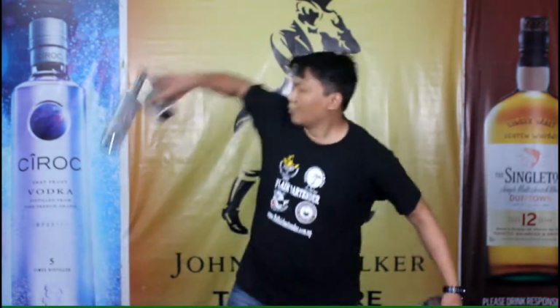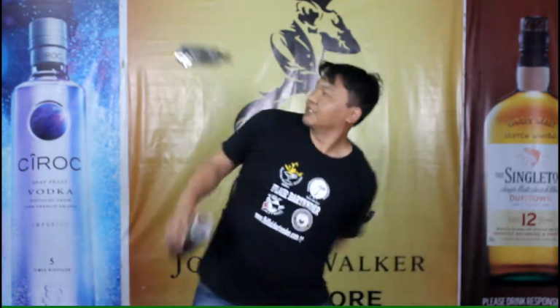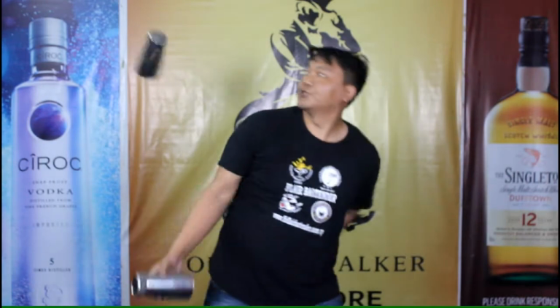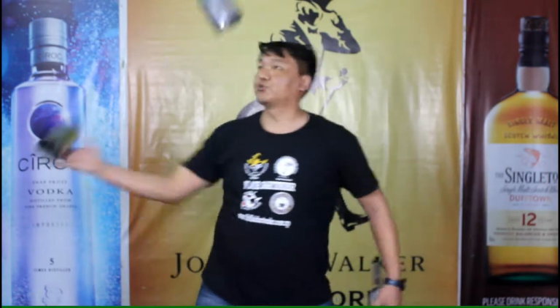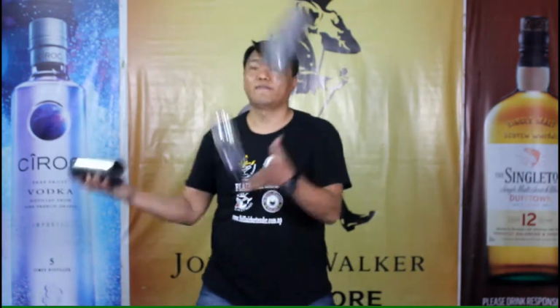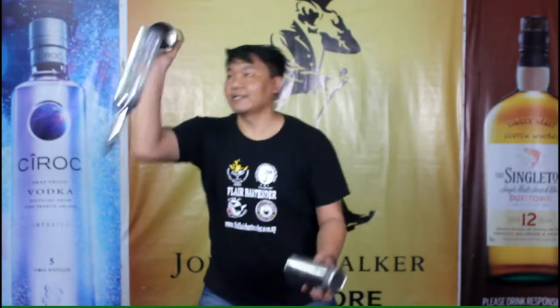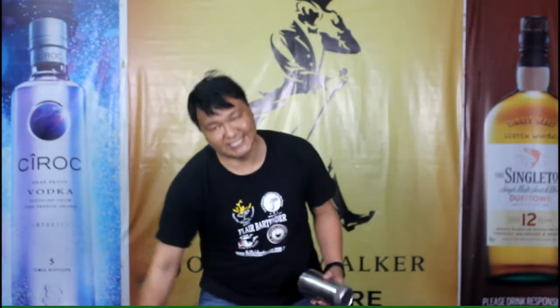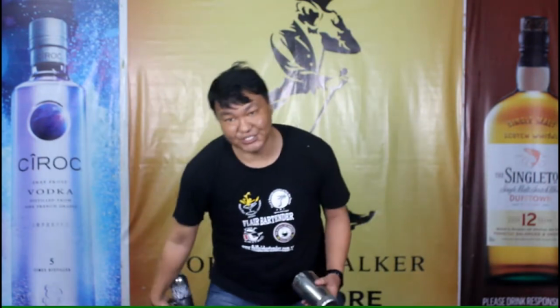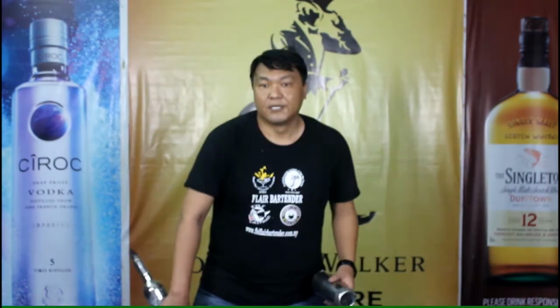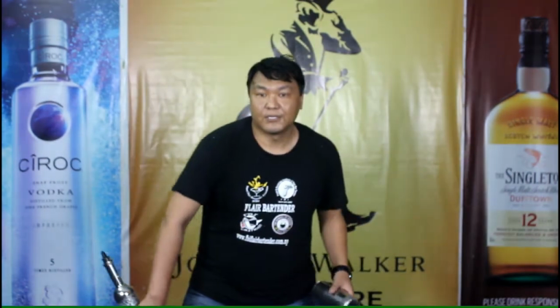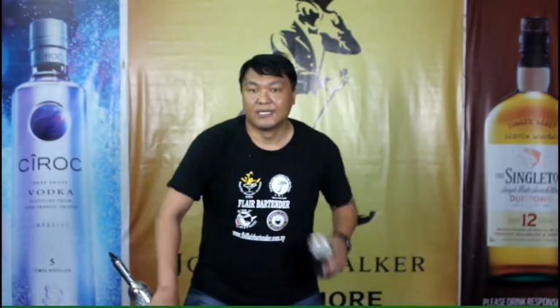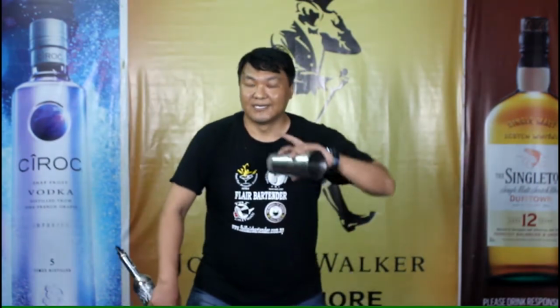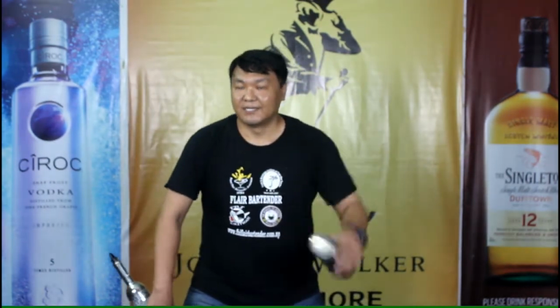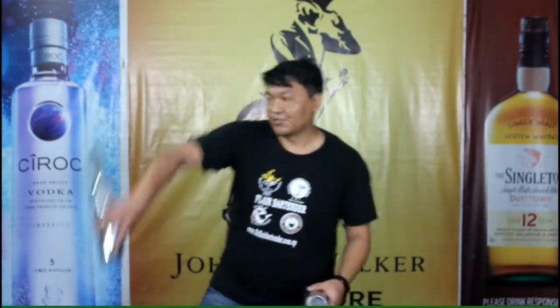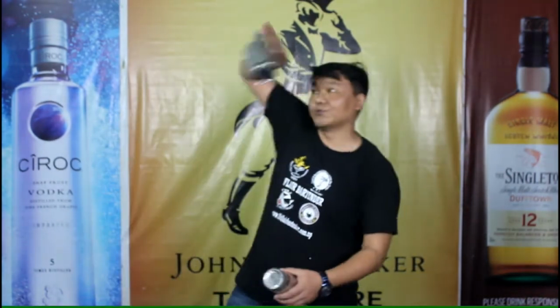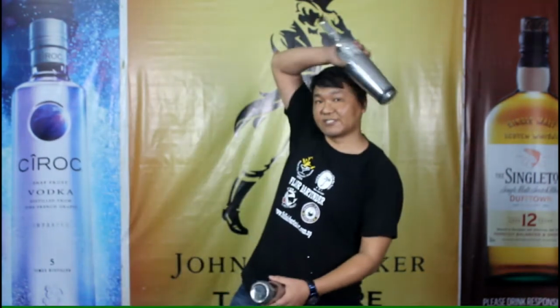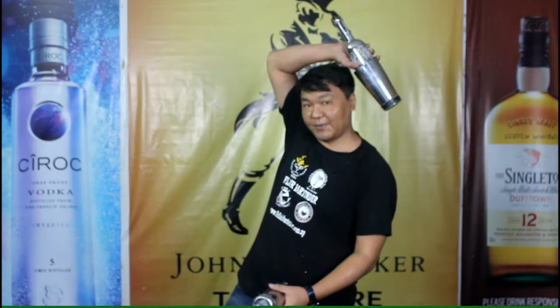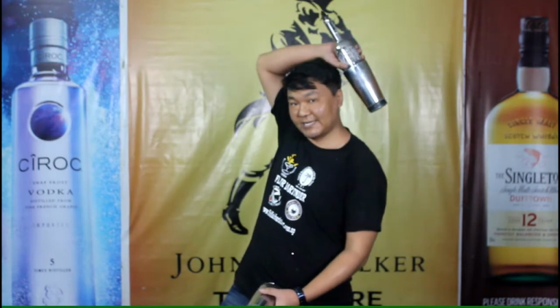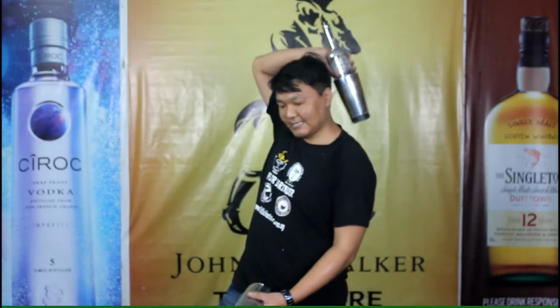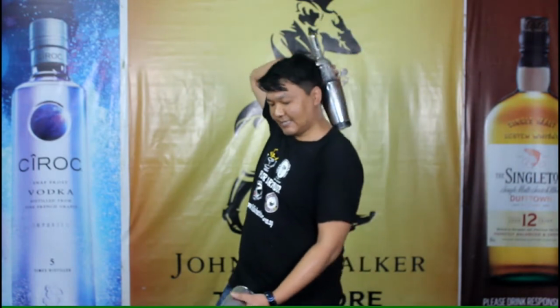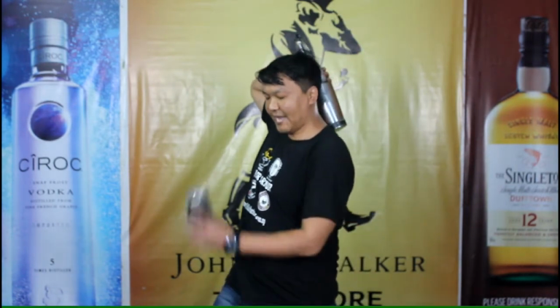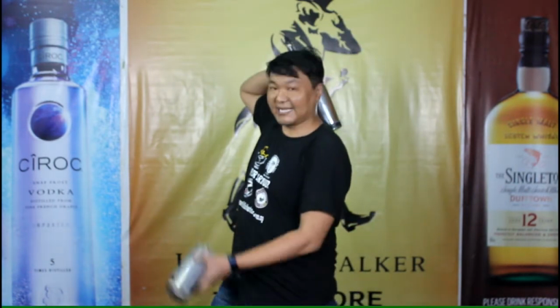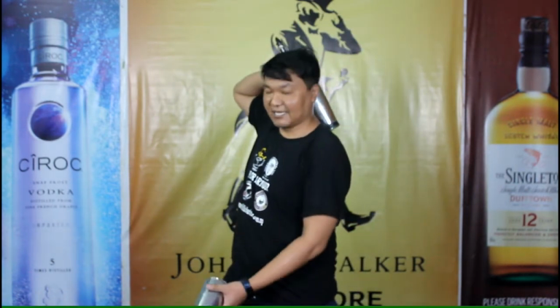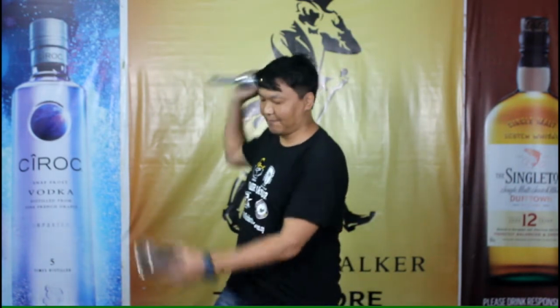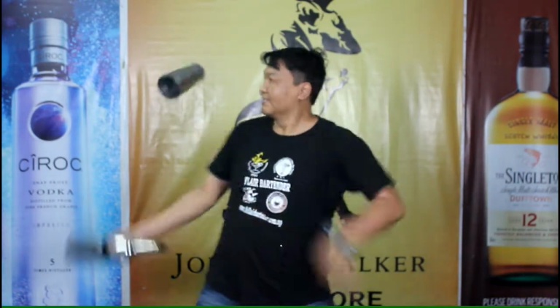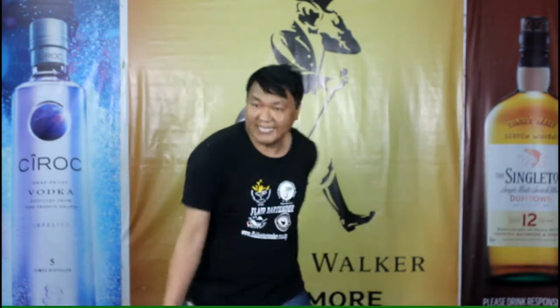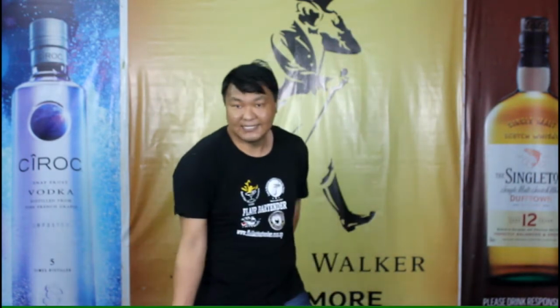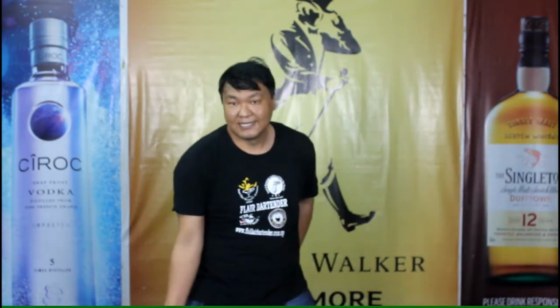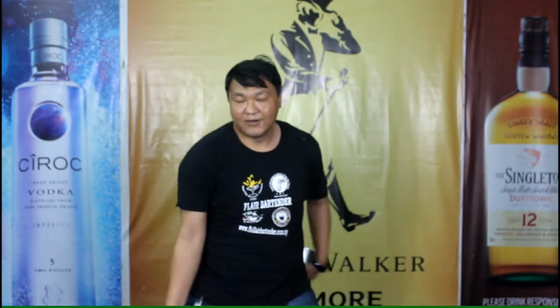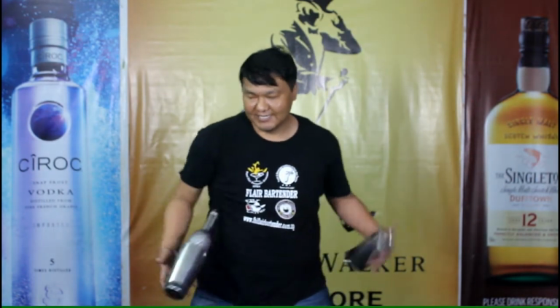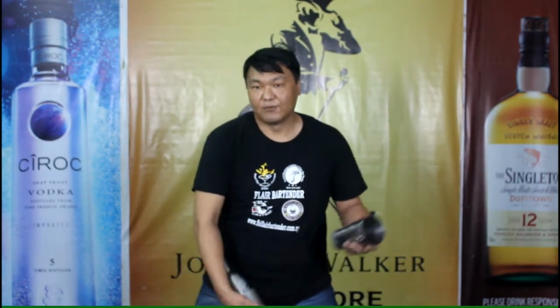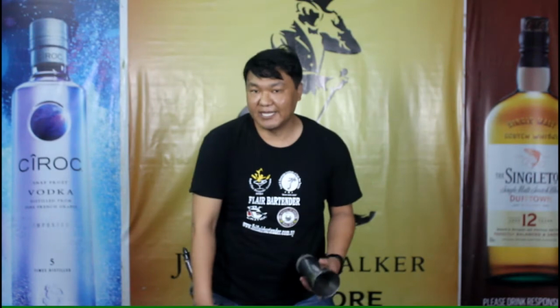One, two, three, four. Now you need to do reverse grip then behind back head single grip. One, two, ten and hit. Once again.